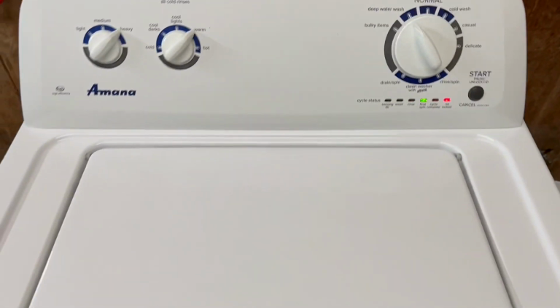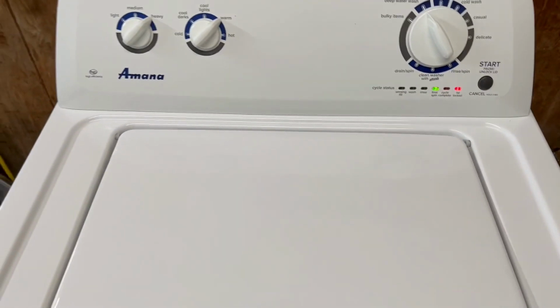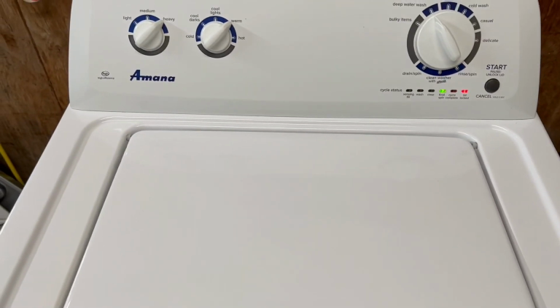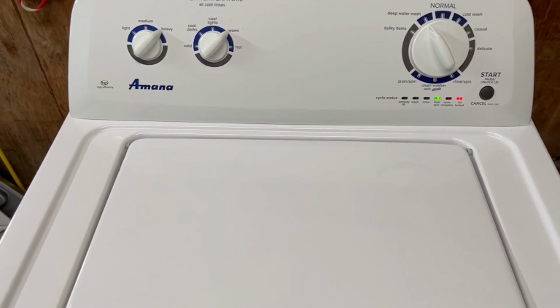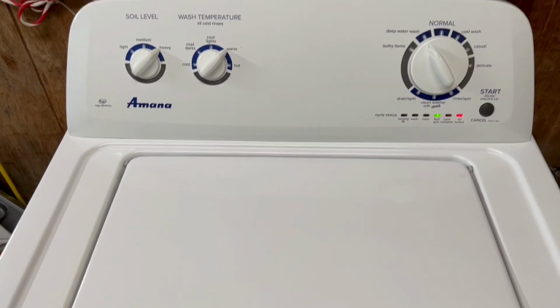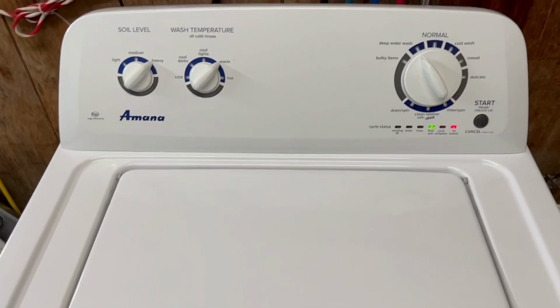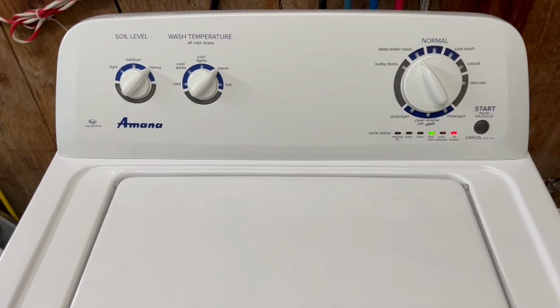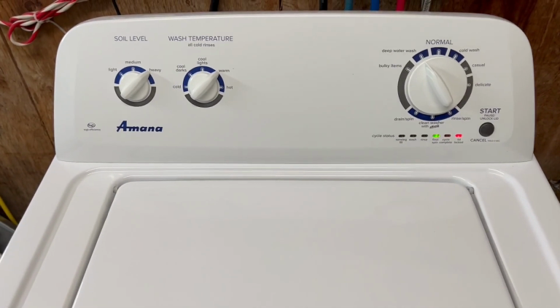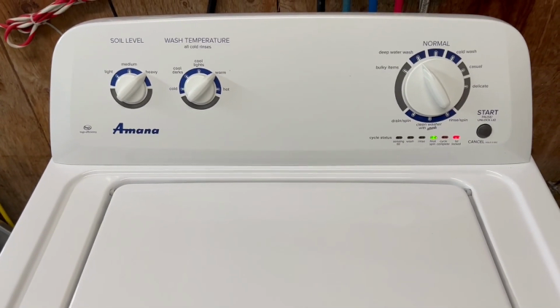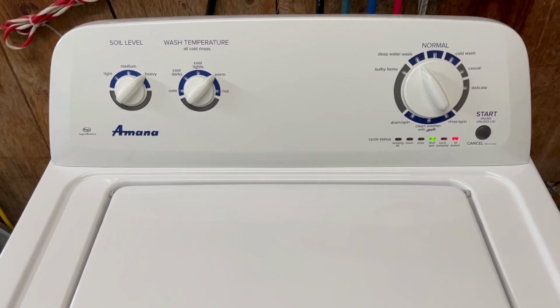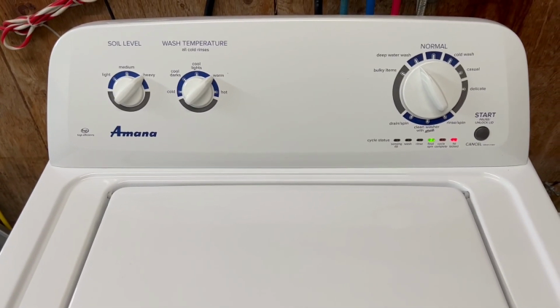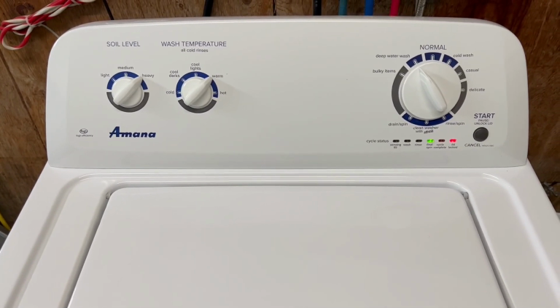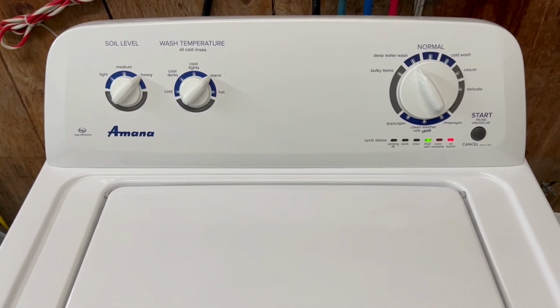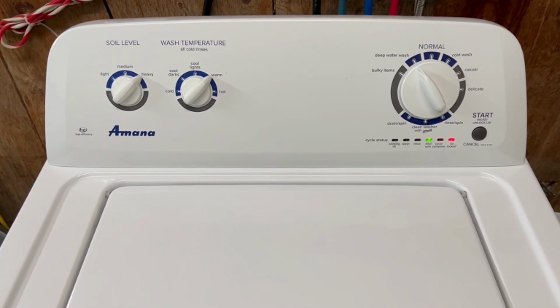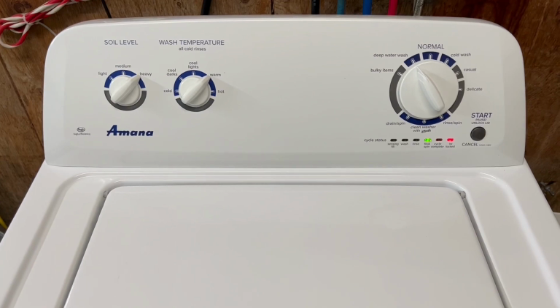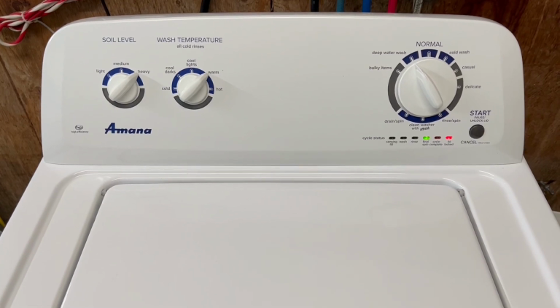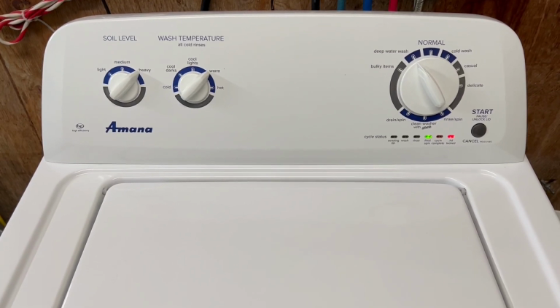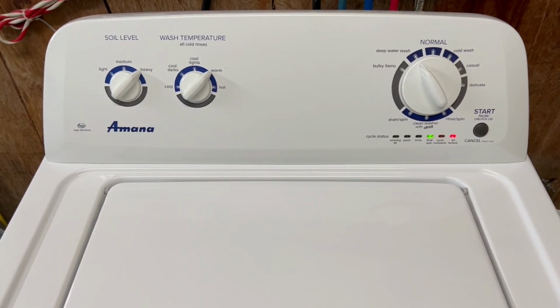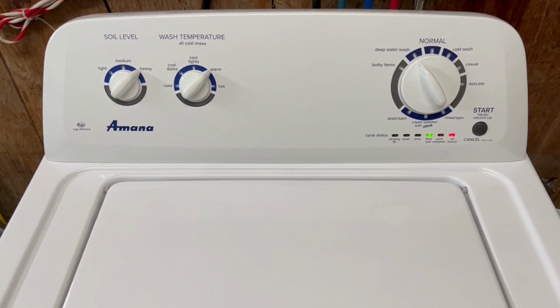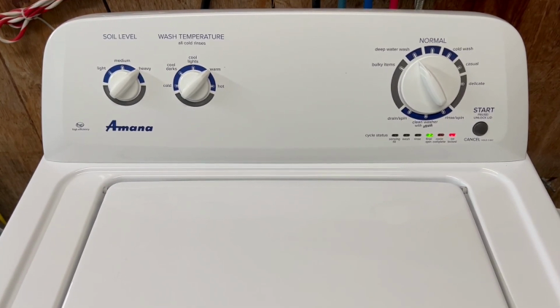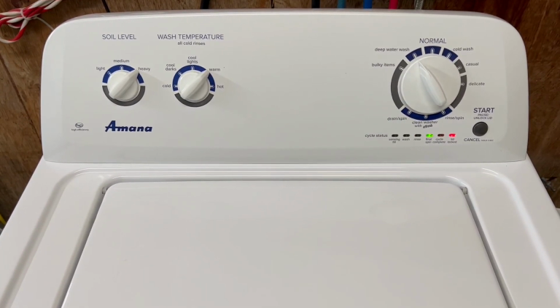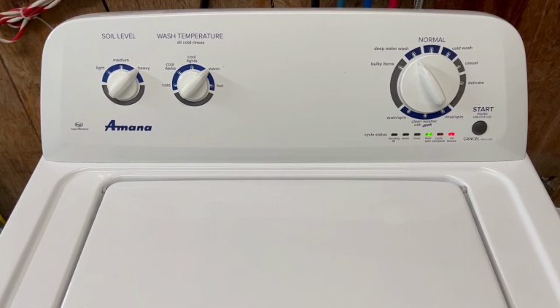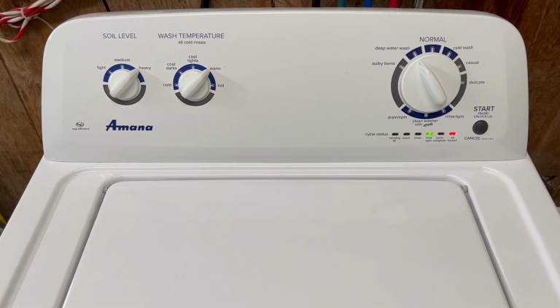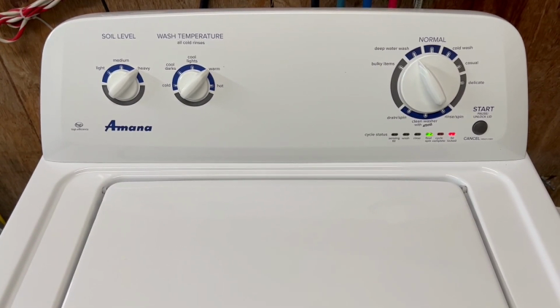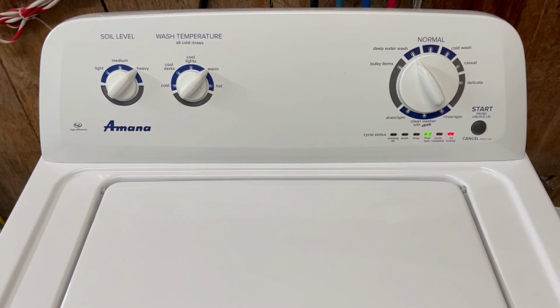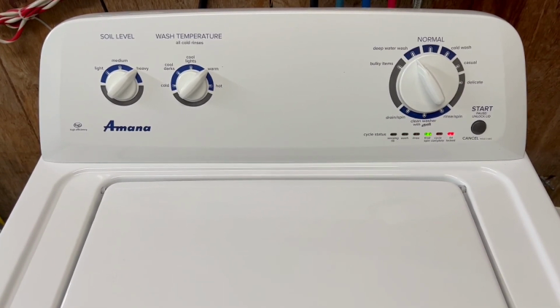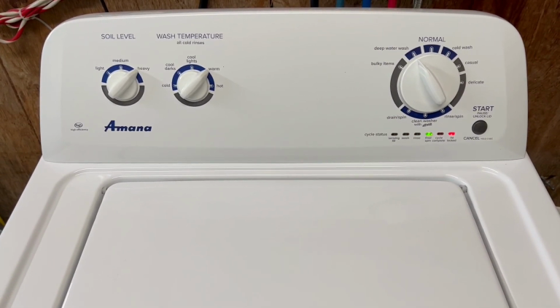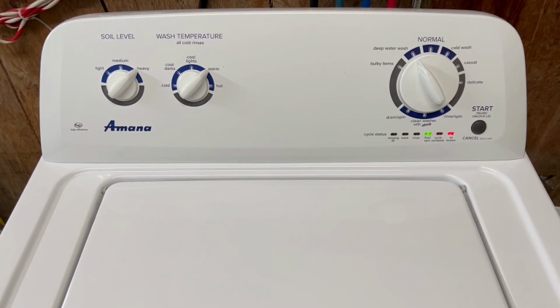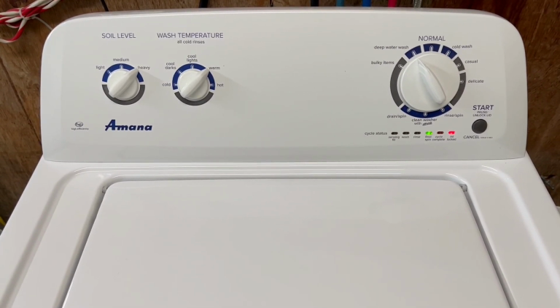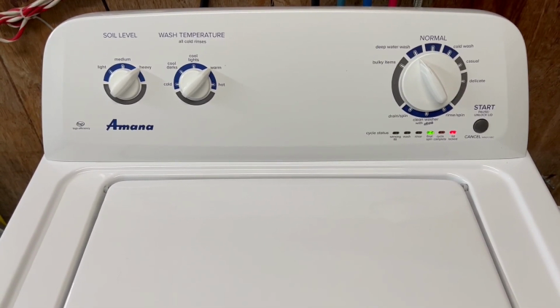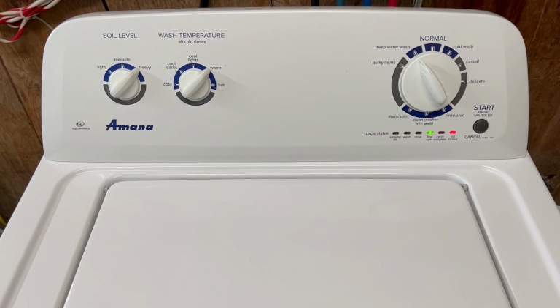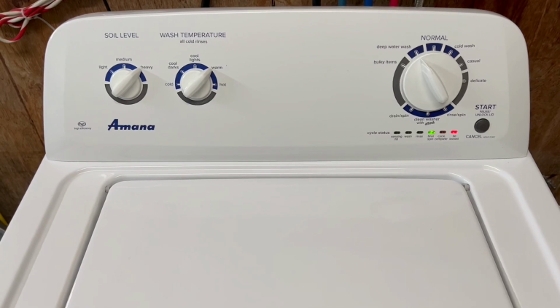The lid would typically be locked — I'll put that back in place before I mess it up. As you can see in here, nice smooth balanced operation, sounds great.